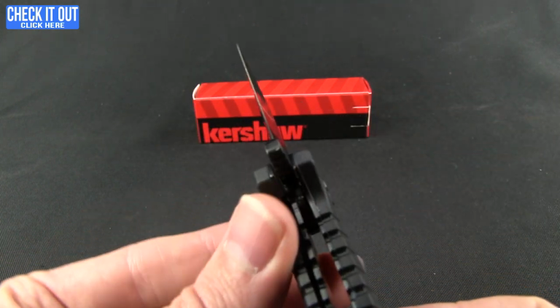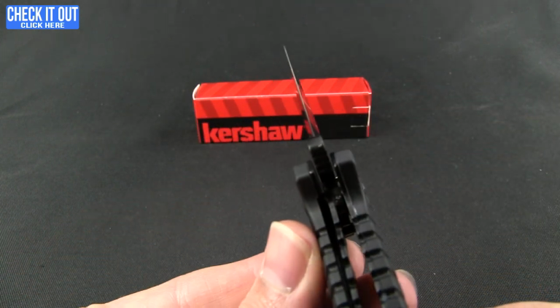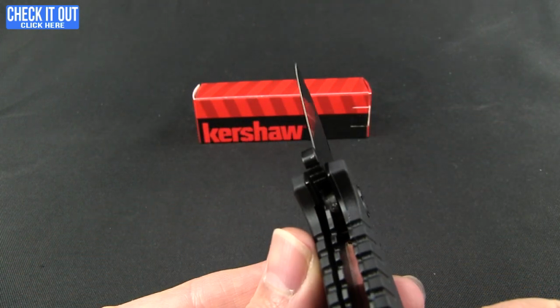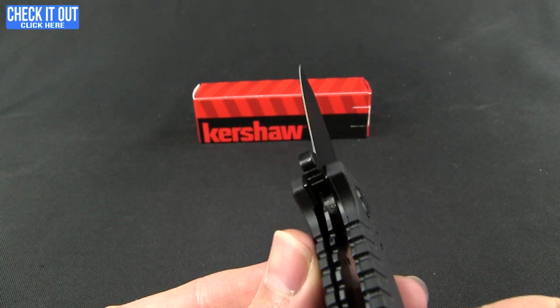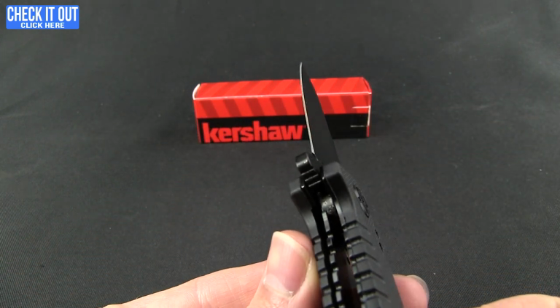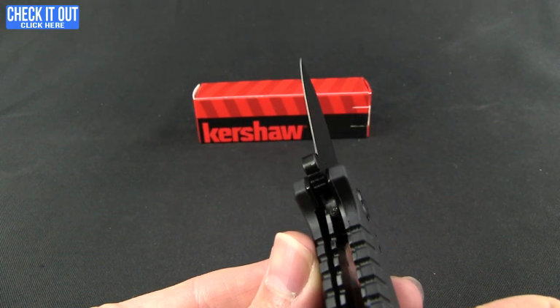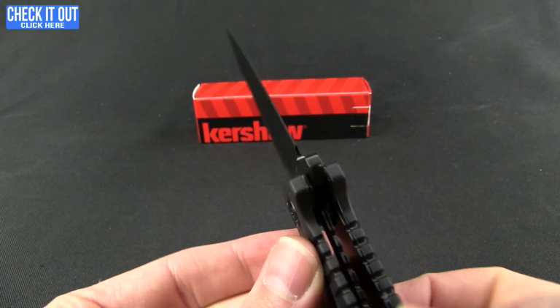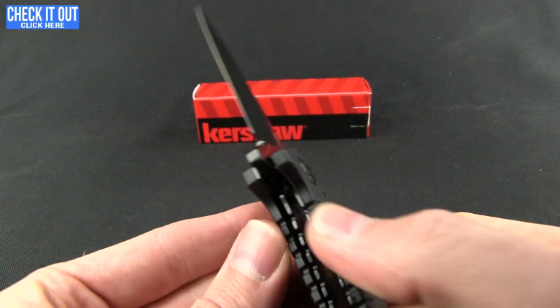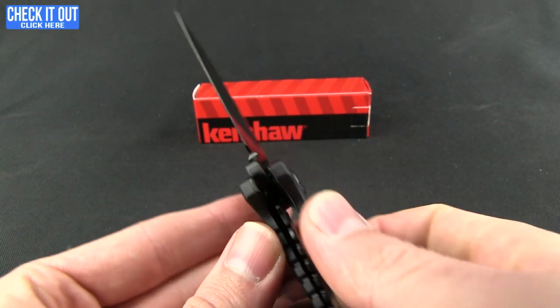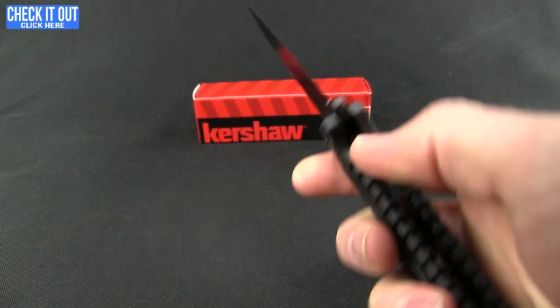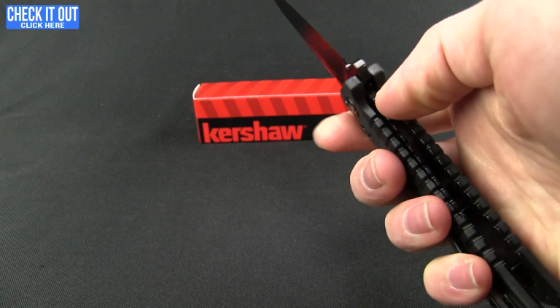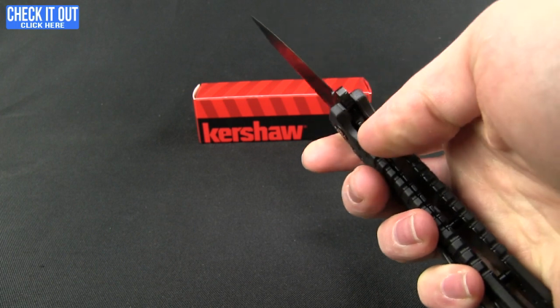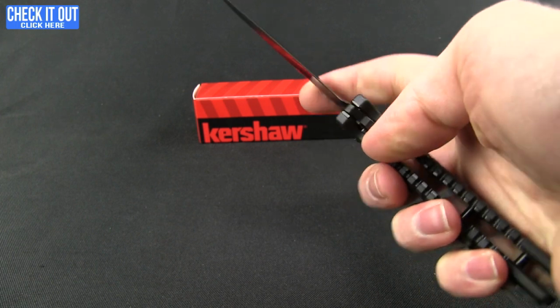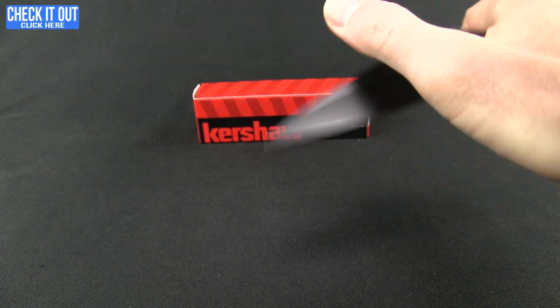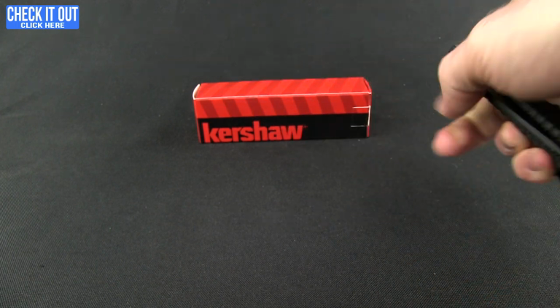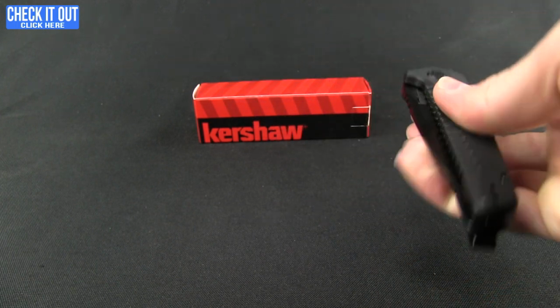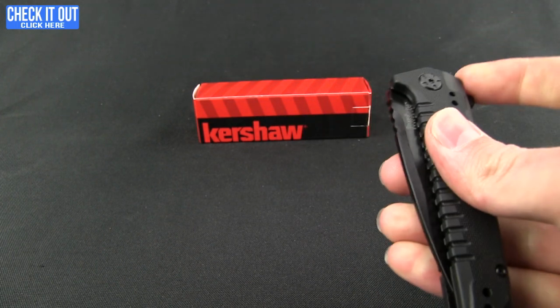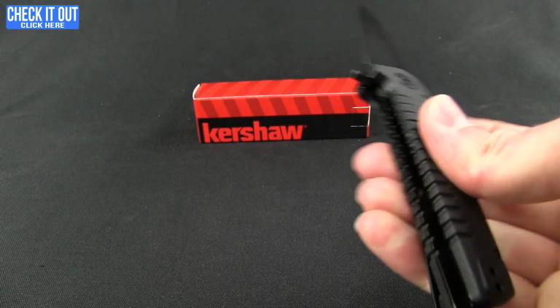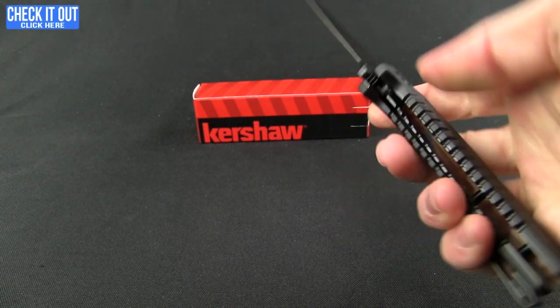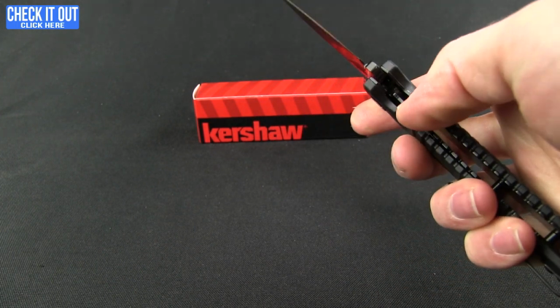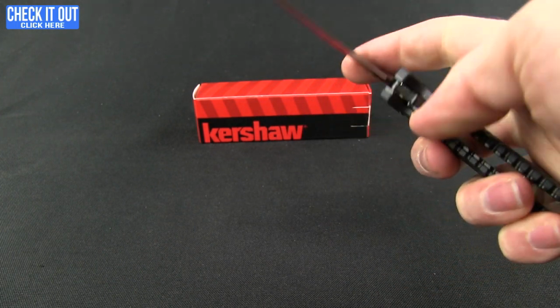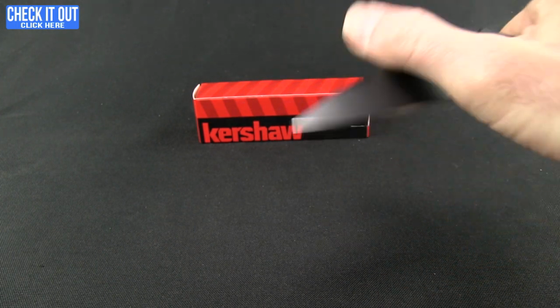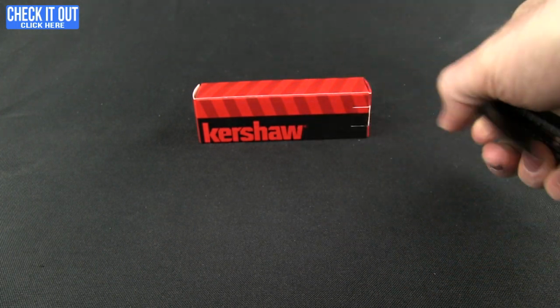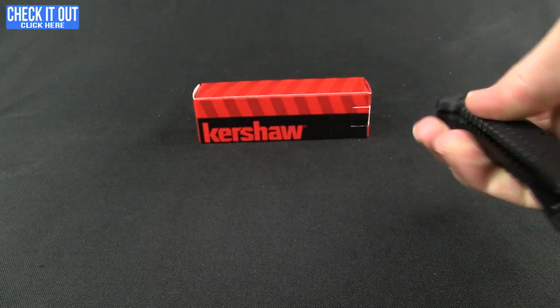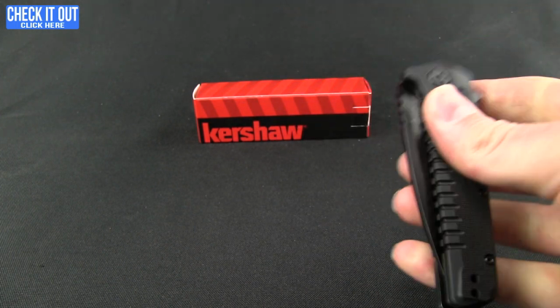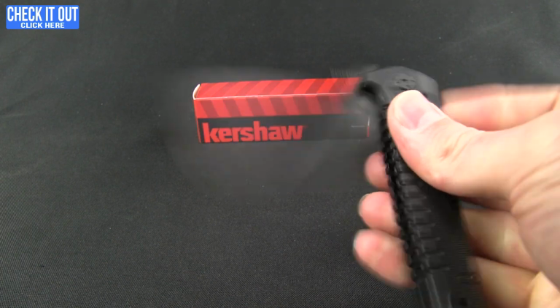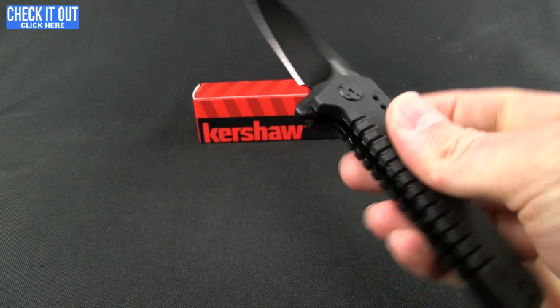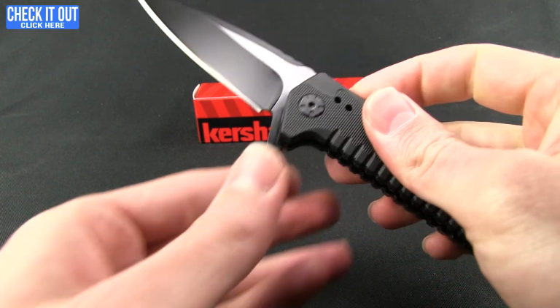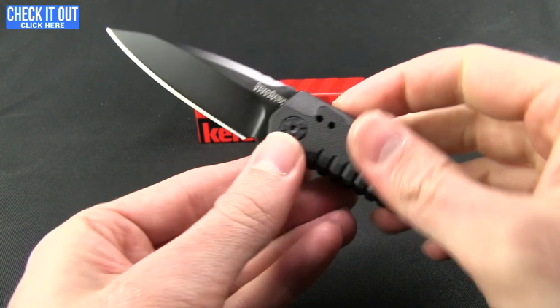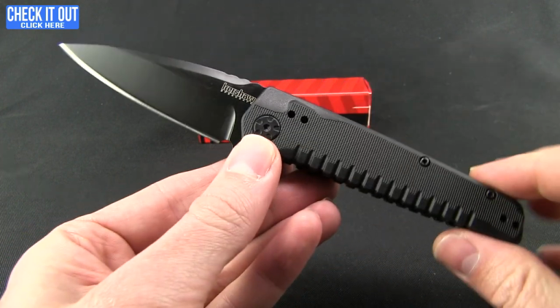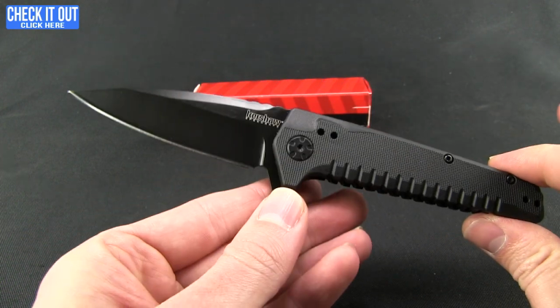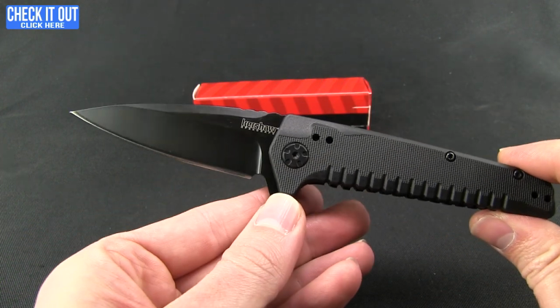Go ahead and flip it over here to show you the liner lock on it. No cutout, so you do have to get in there a little bit, but it's not exceptionally difficult by any means, and it is a nice one to be able to flip out and play with.